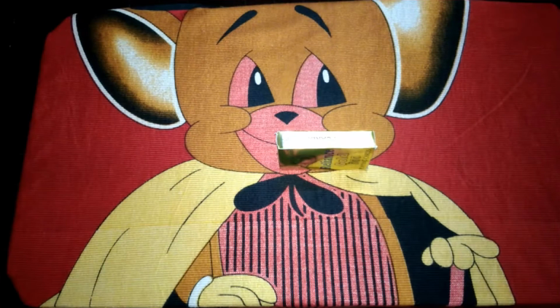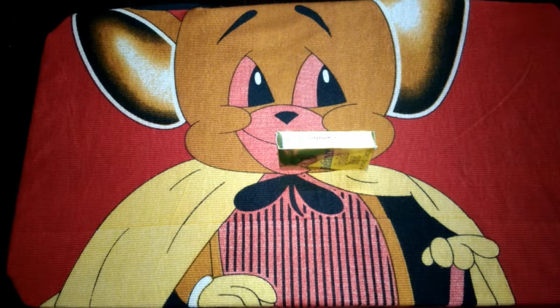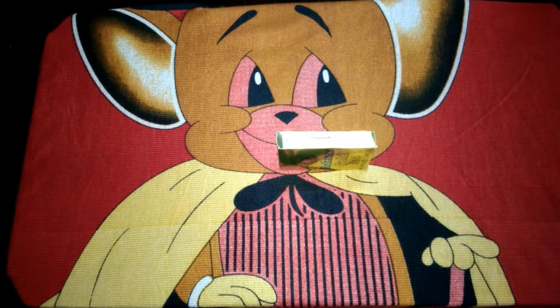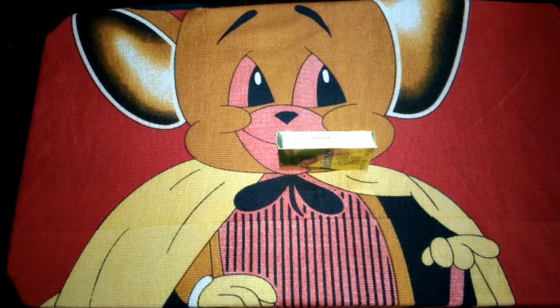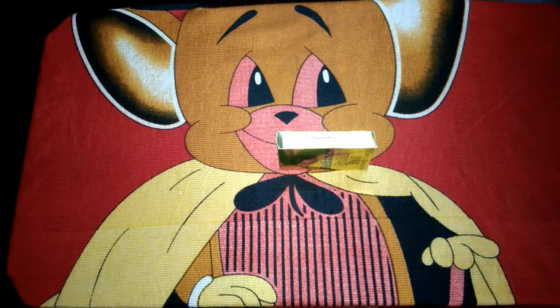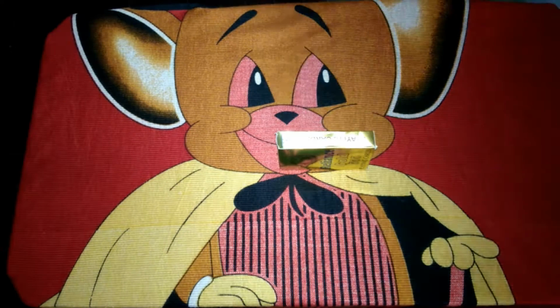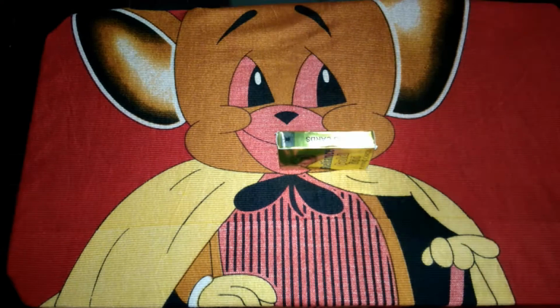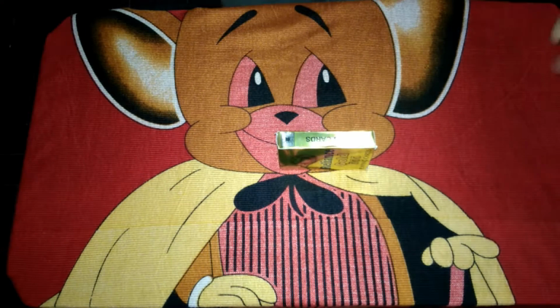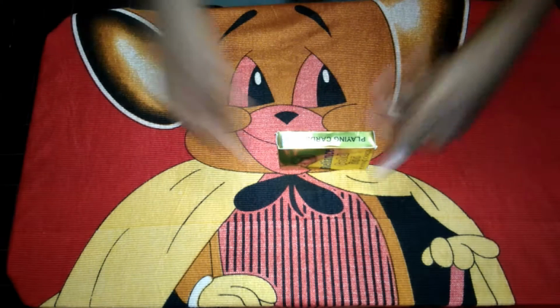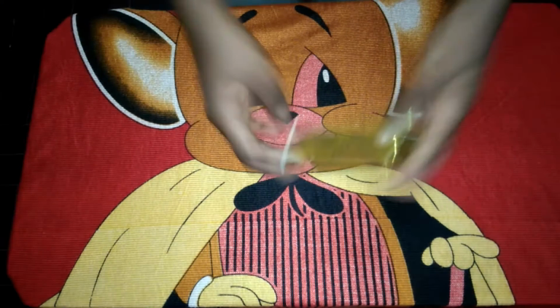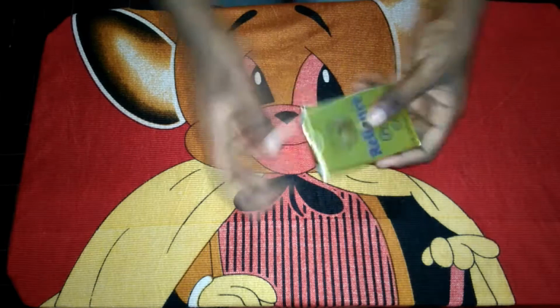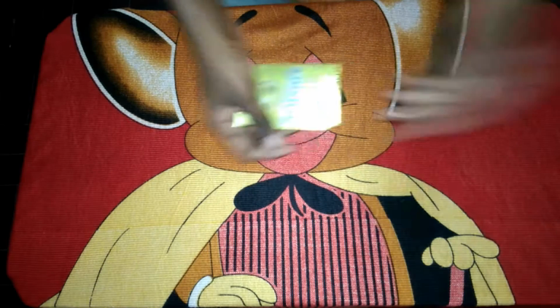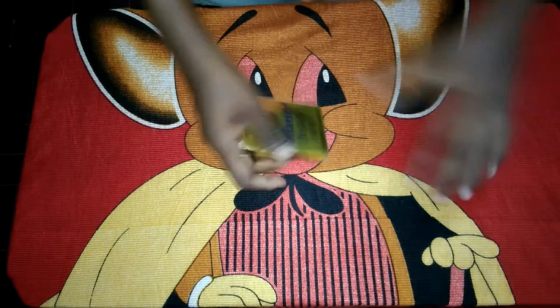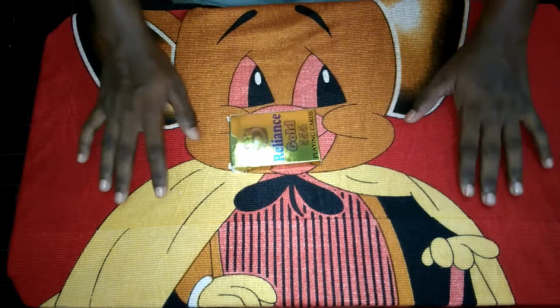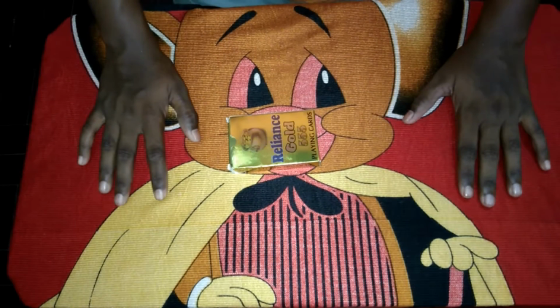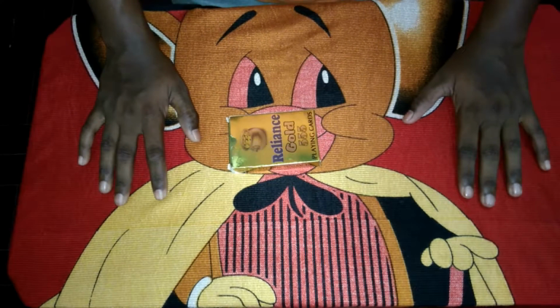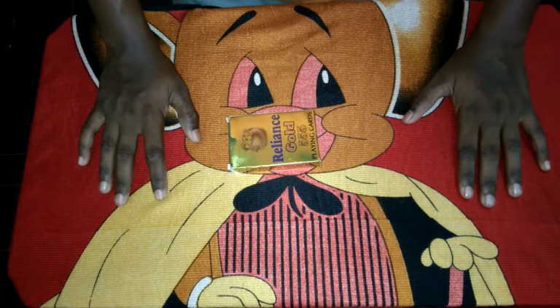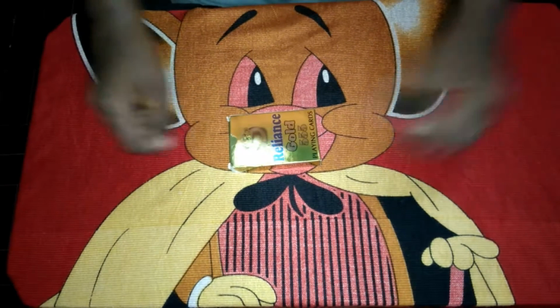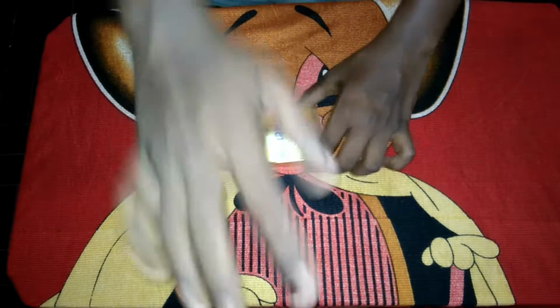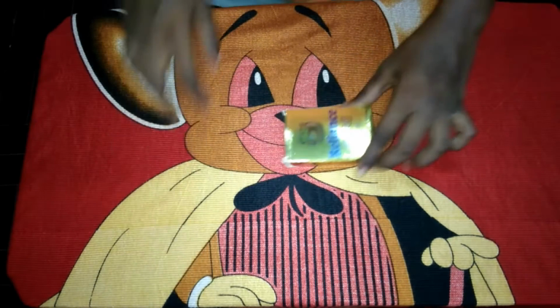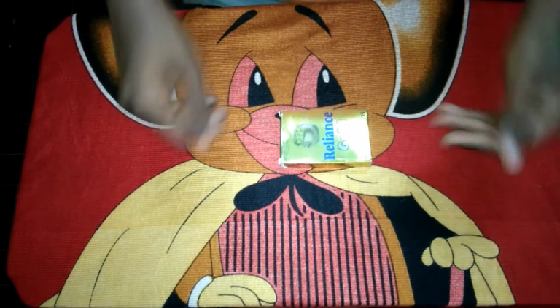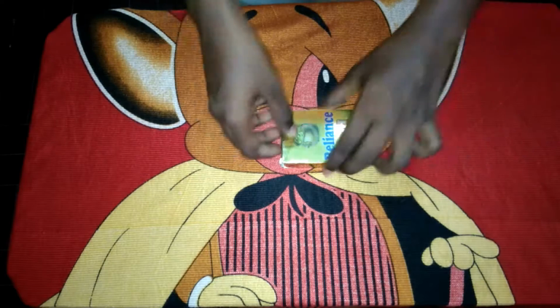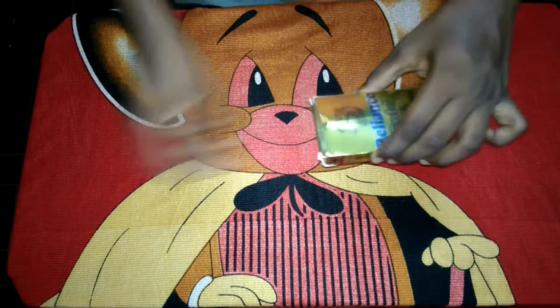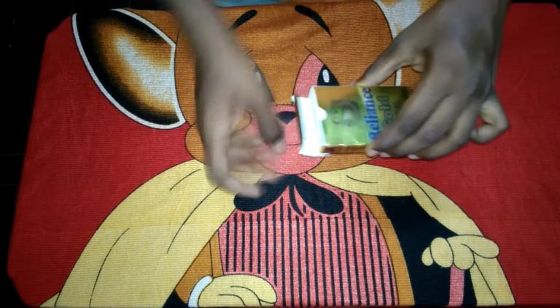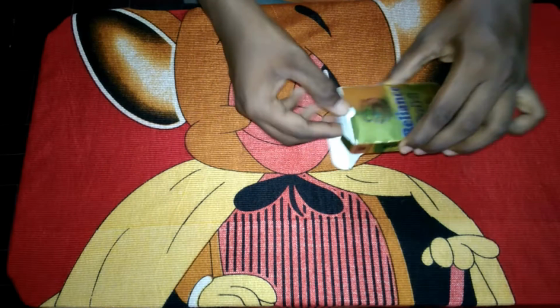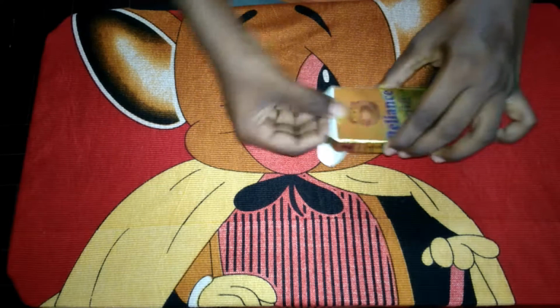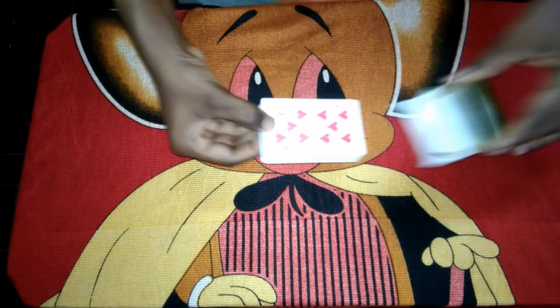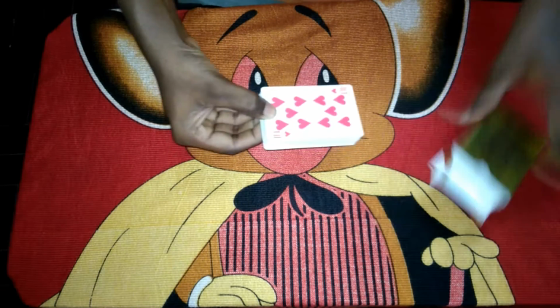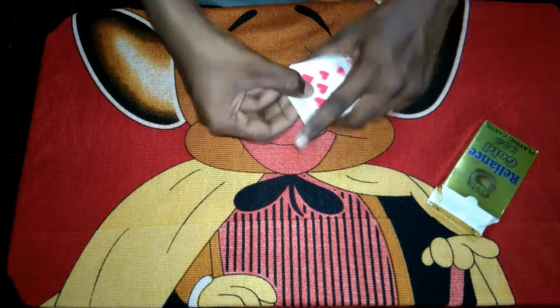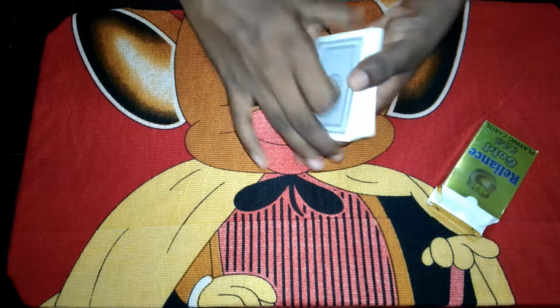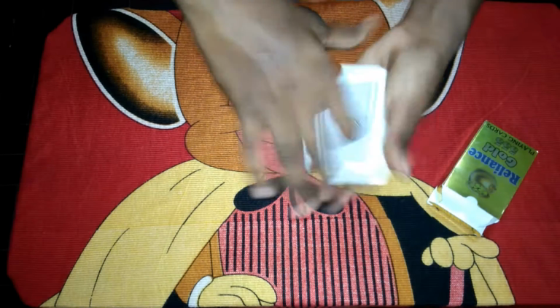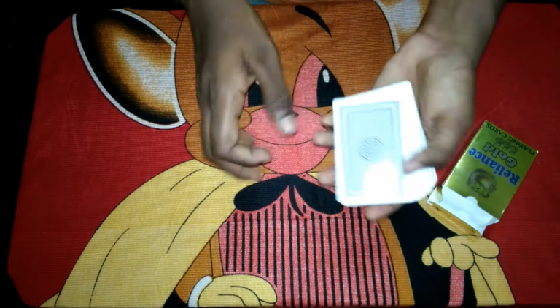Hi guys, GBA is back. Sorry for the late upload because of my exams. Now I'm going to do a wonderful trick from my childhood.